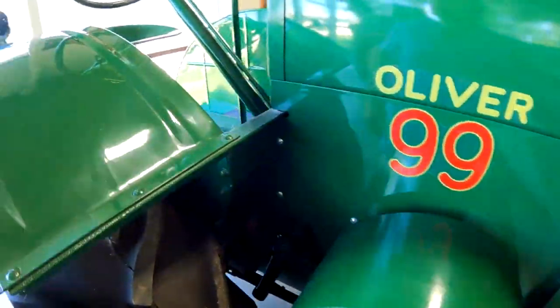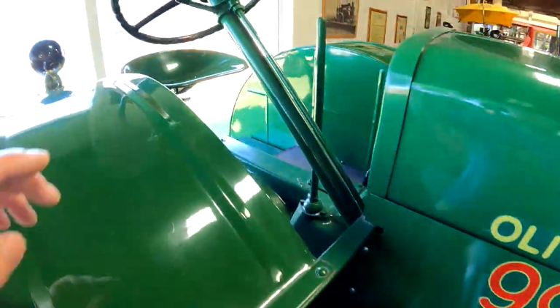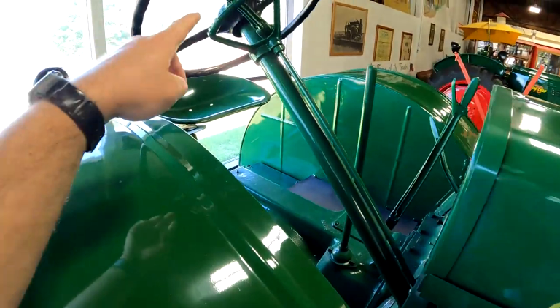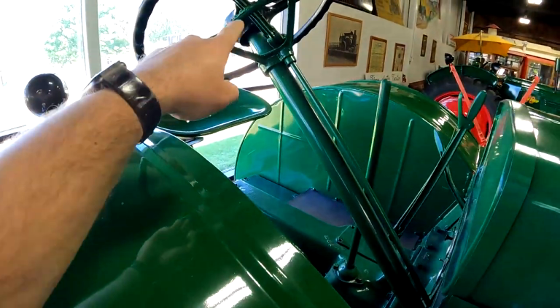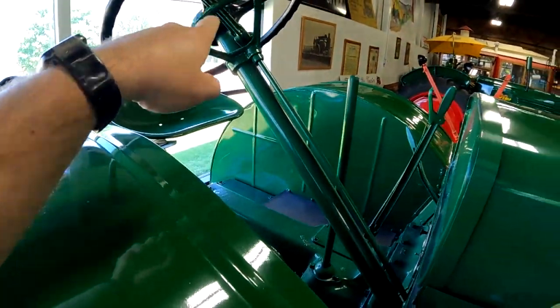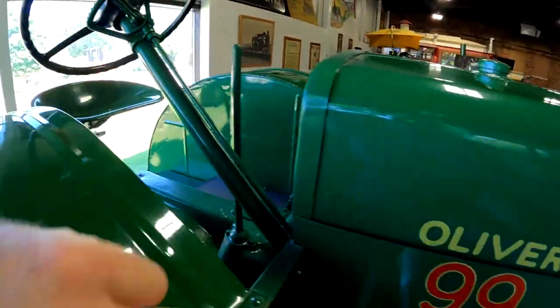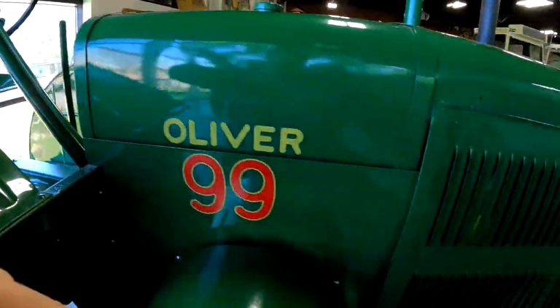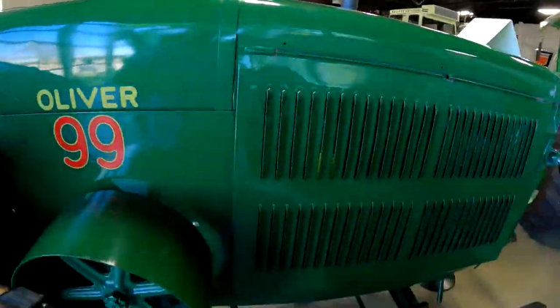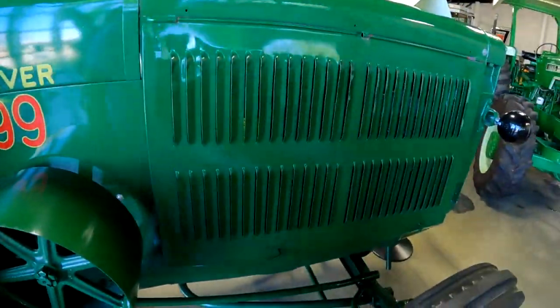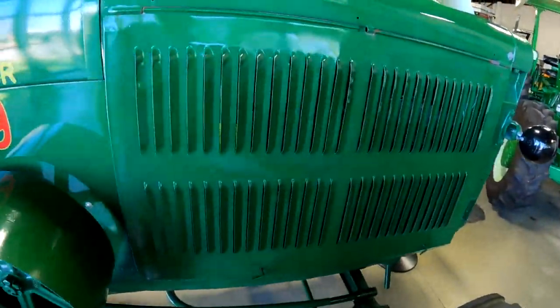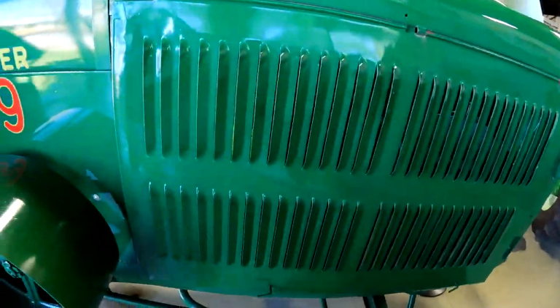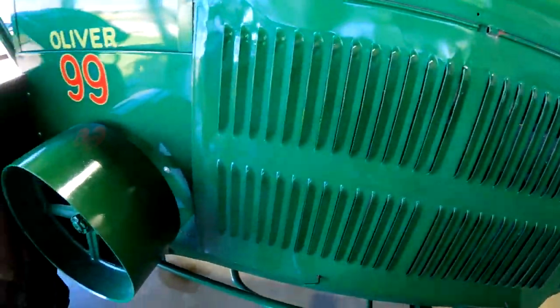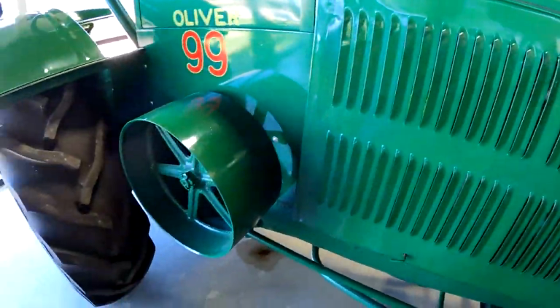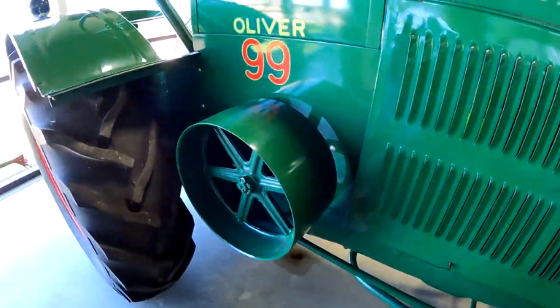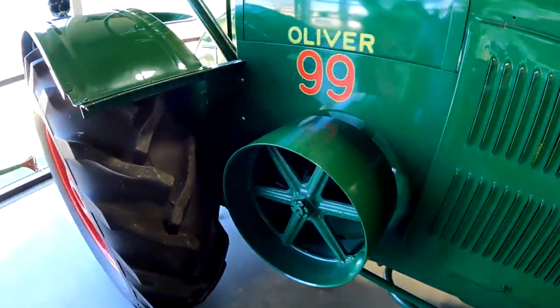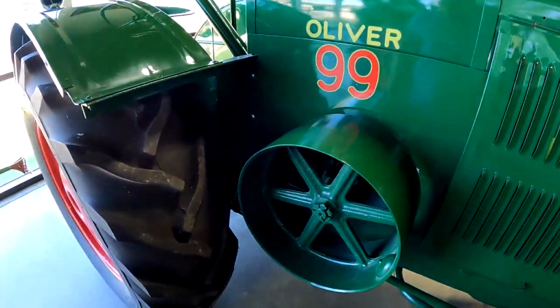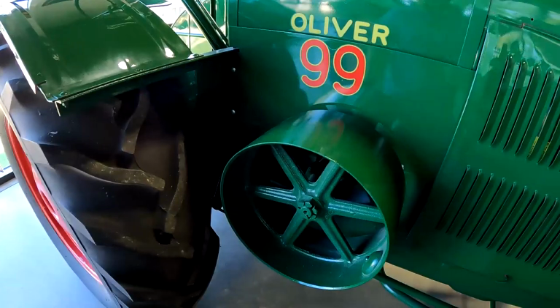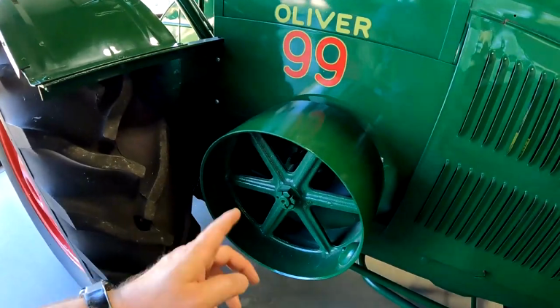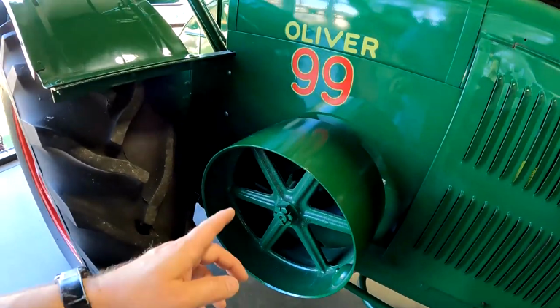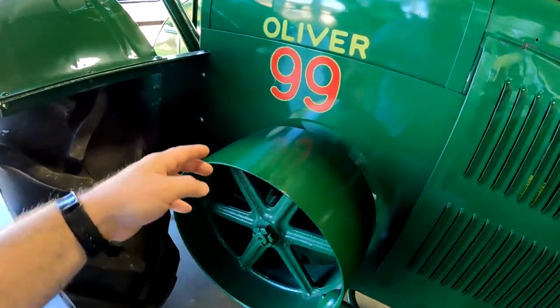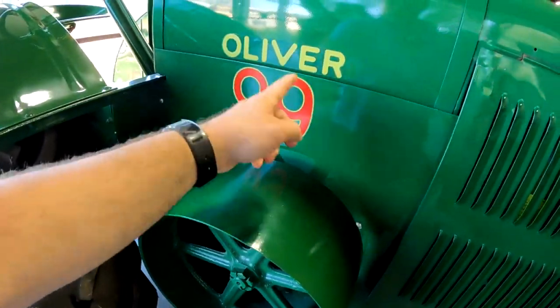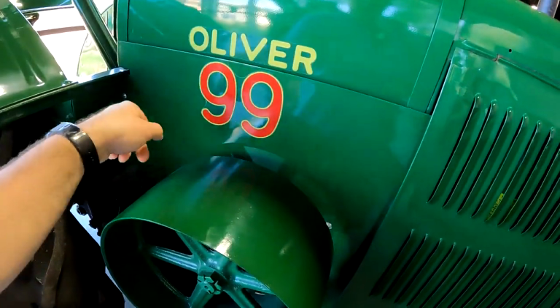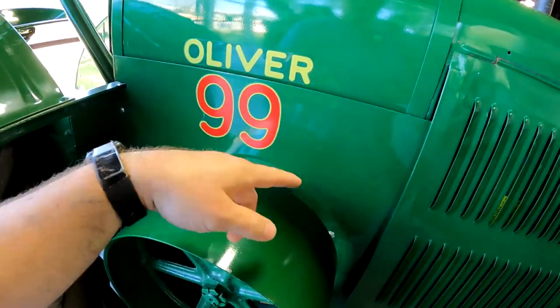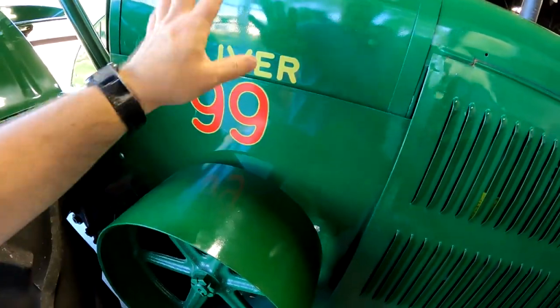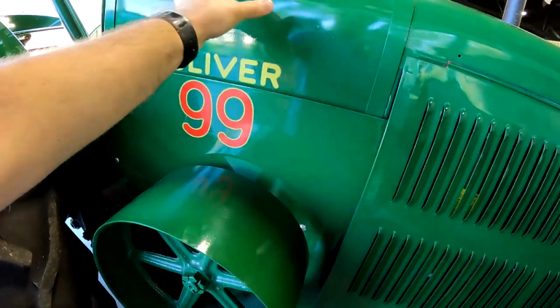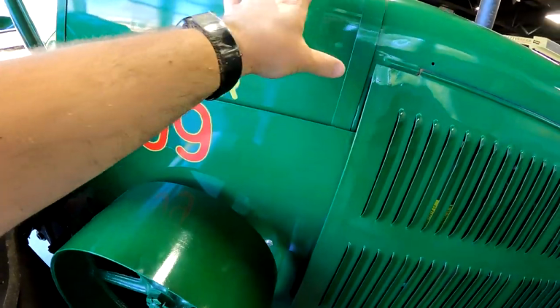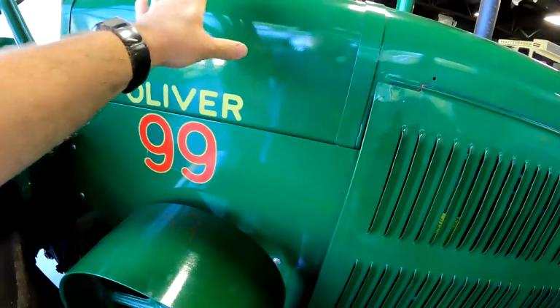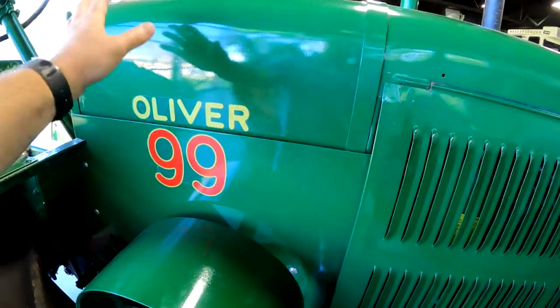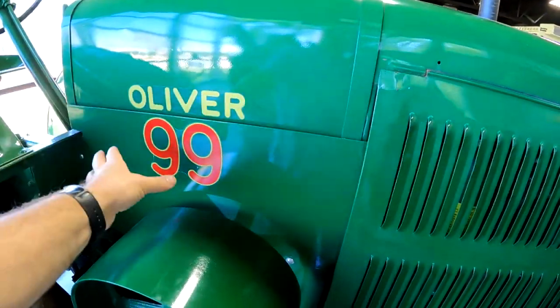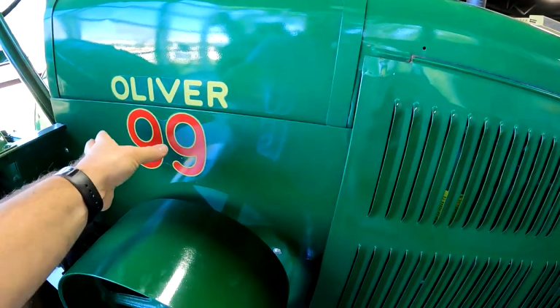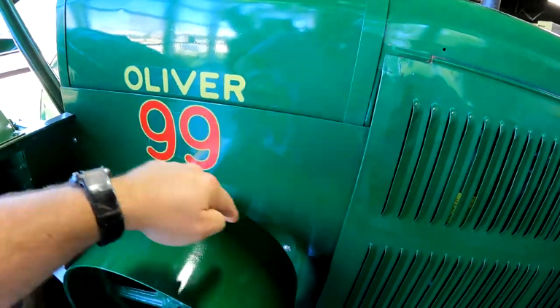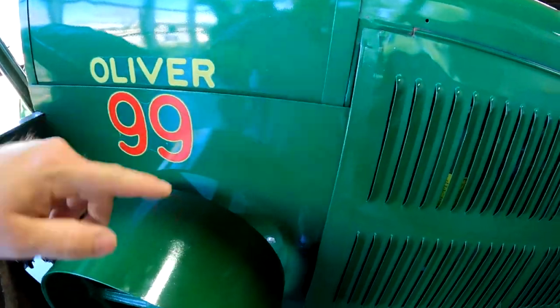This one is similar too, I think. The only thing is that one is more open here — it's got the fuel tank outside like this, but this area is open.